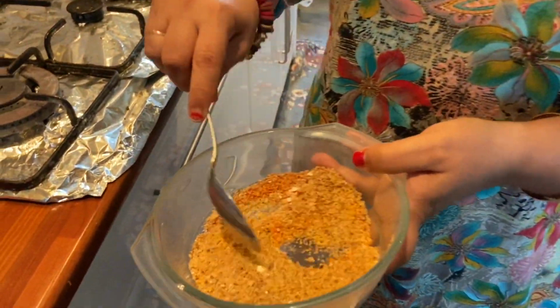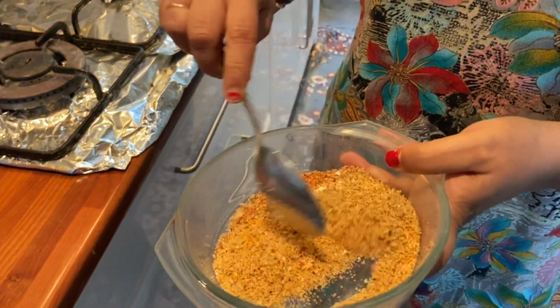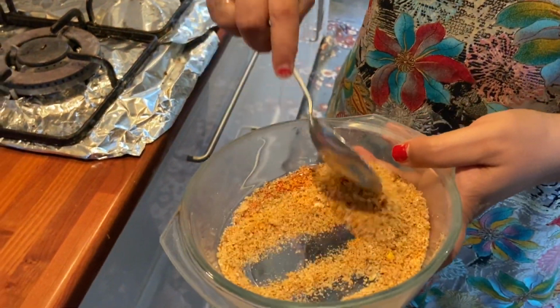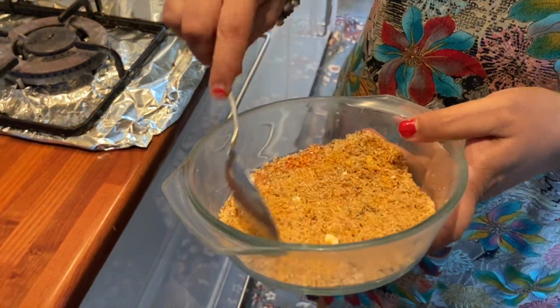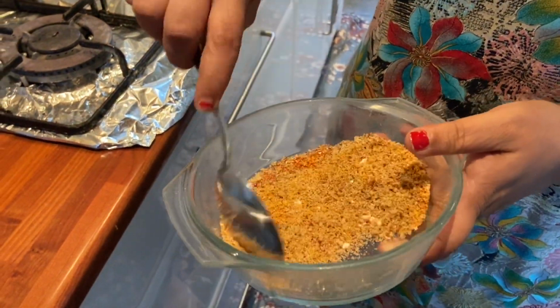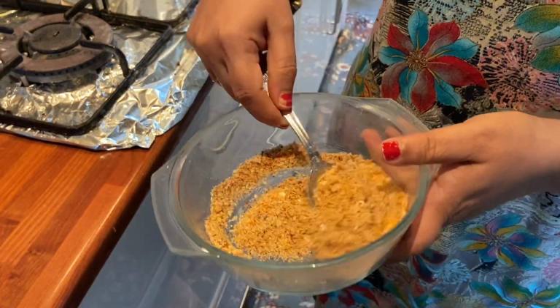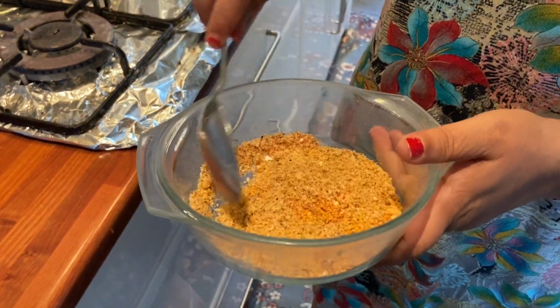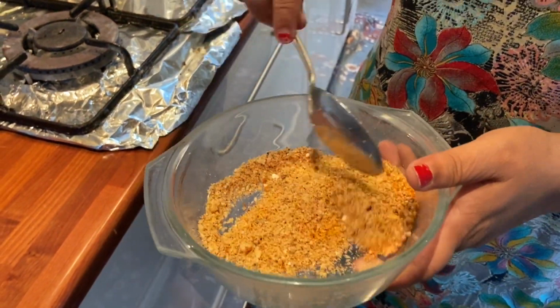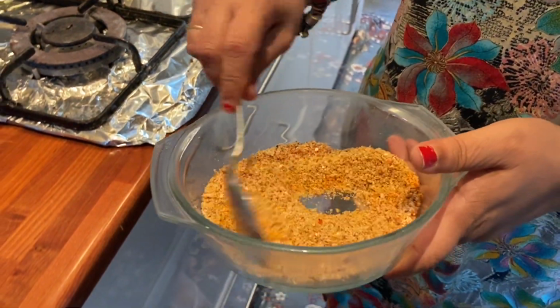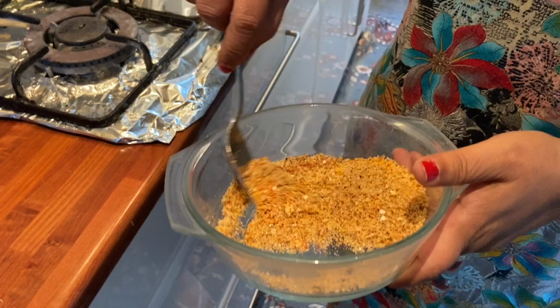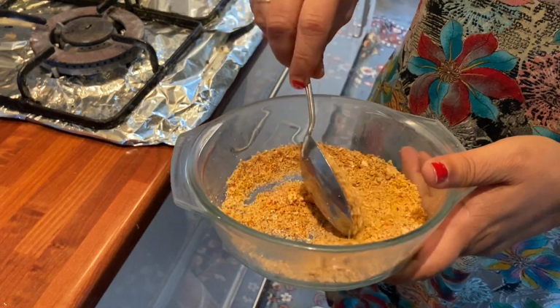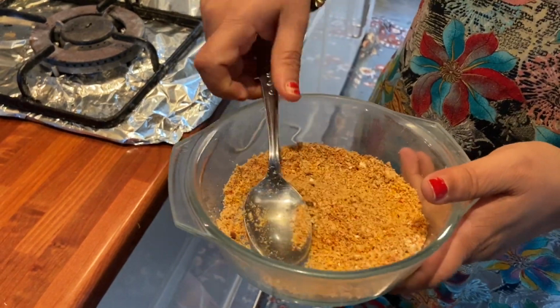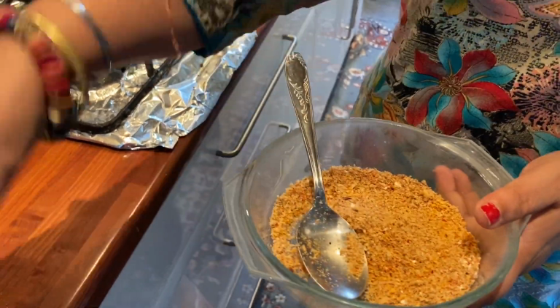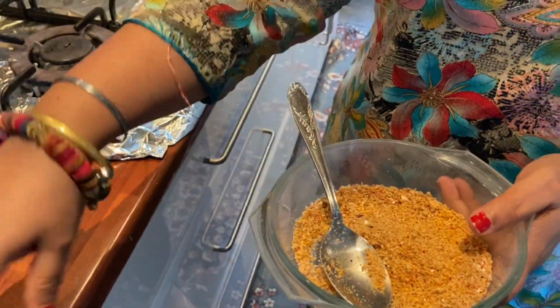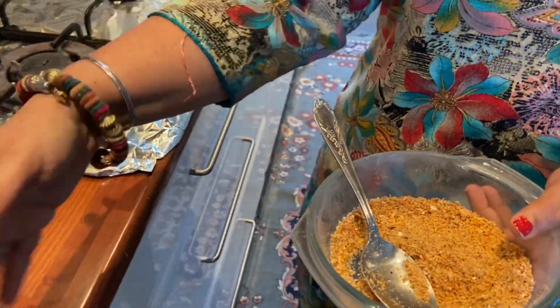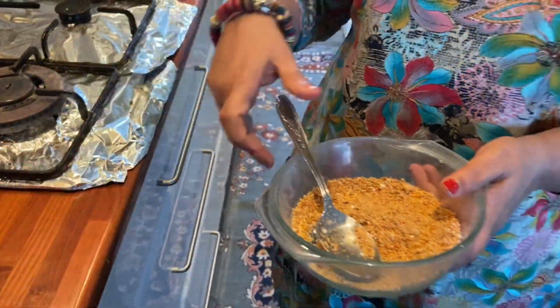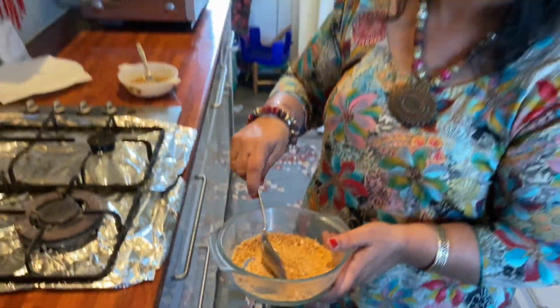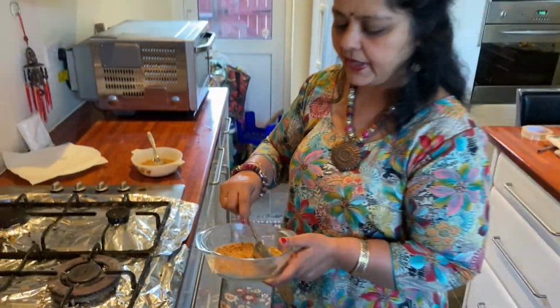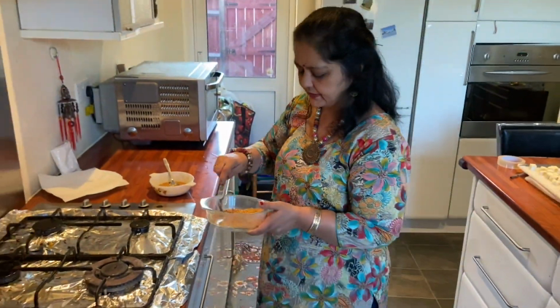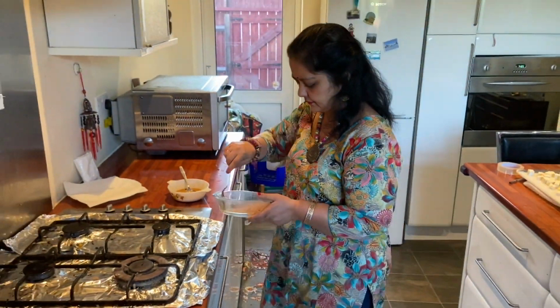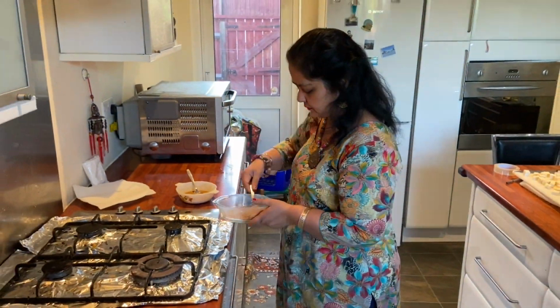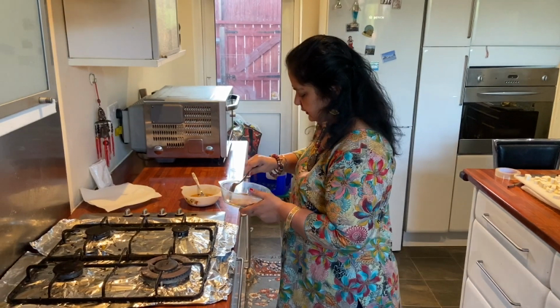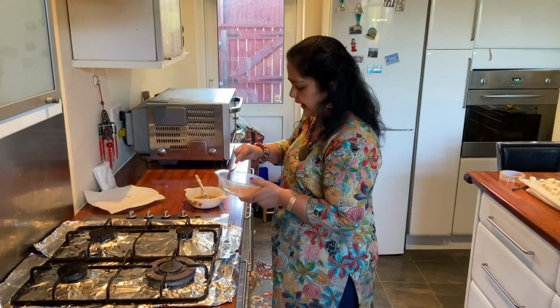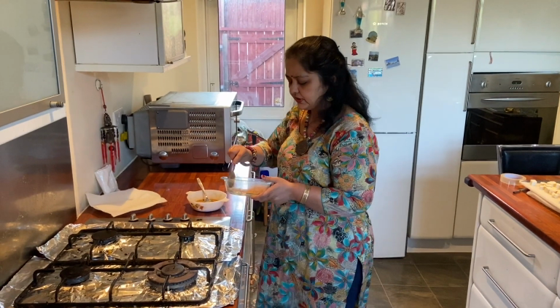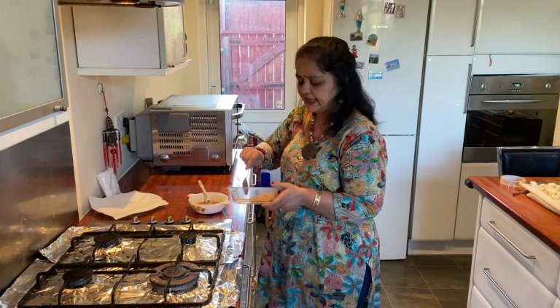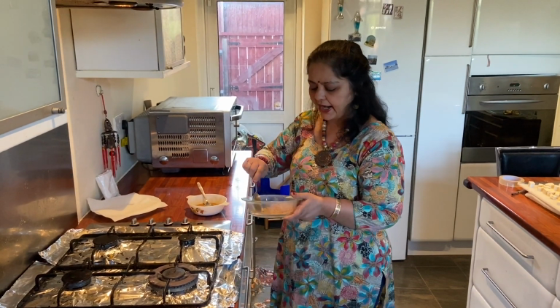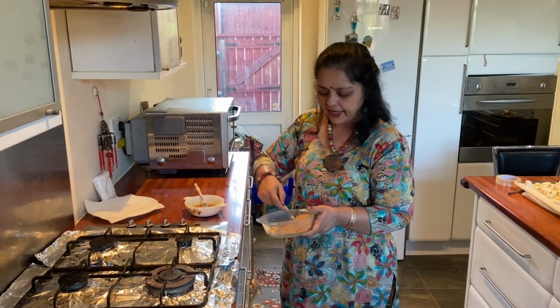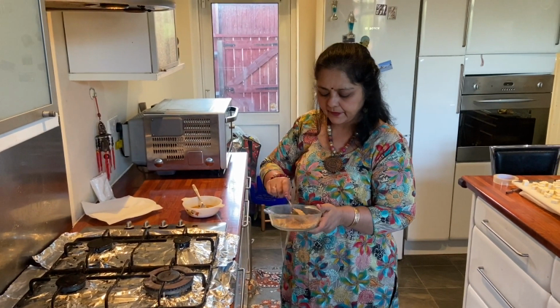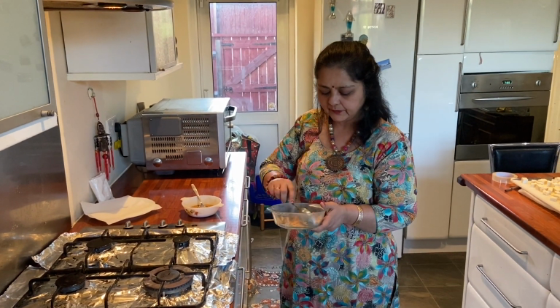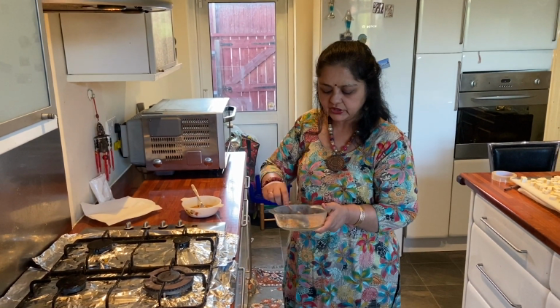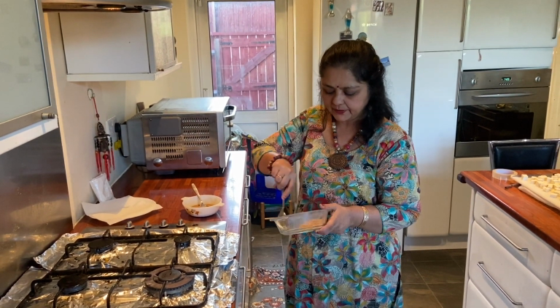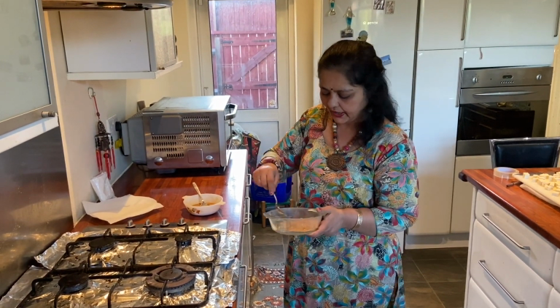If the marination becomes less you can always do the same thing again, but if you put too much in then you can't reuse your bread crumbs. I use seeded bread to make my bread crumbs — you can use any bread you like.